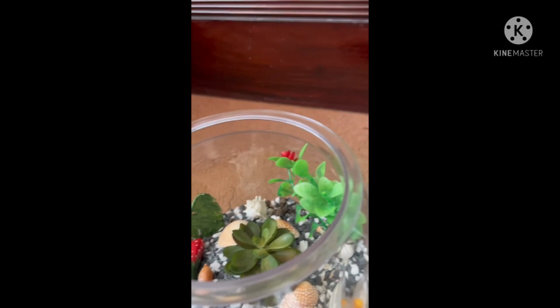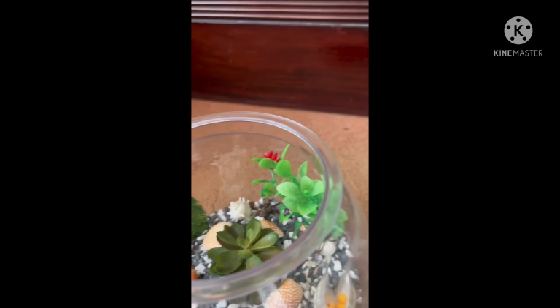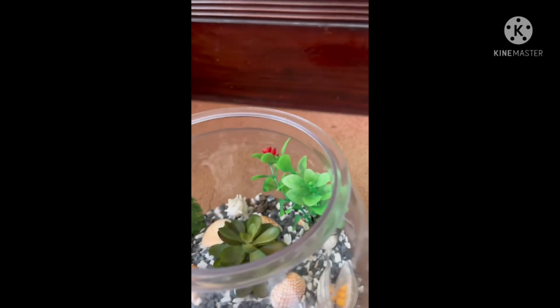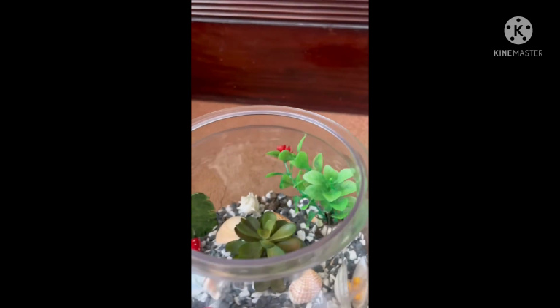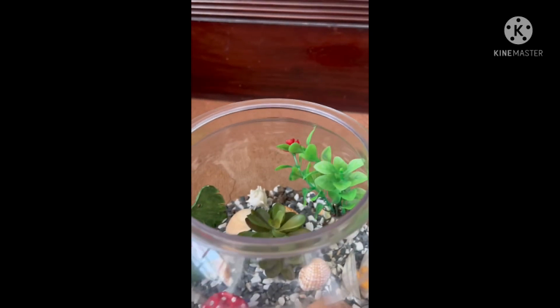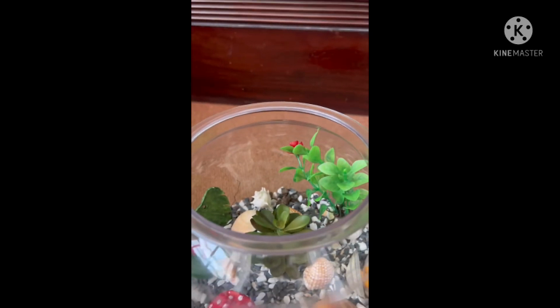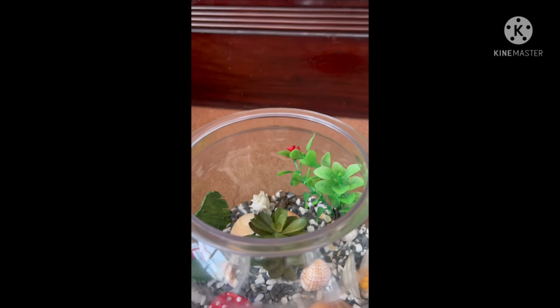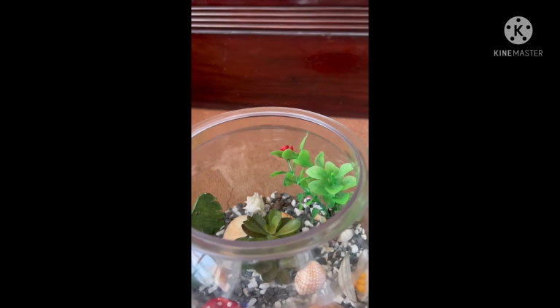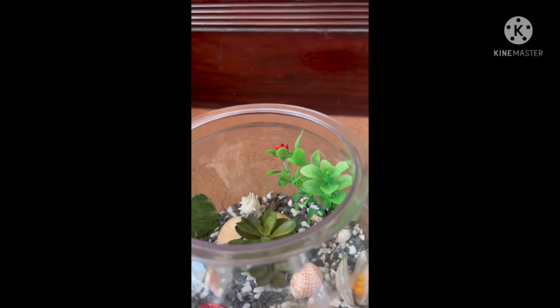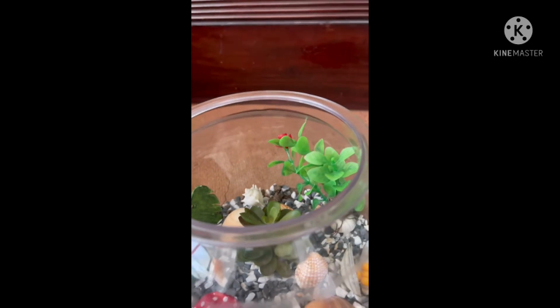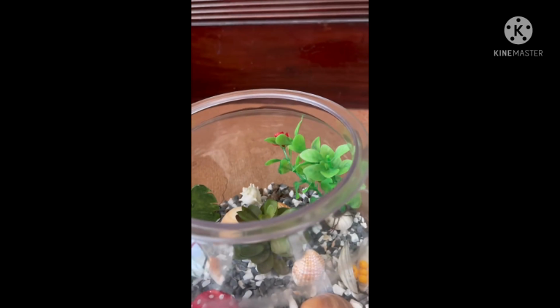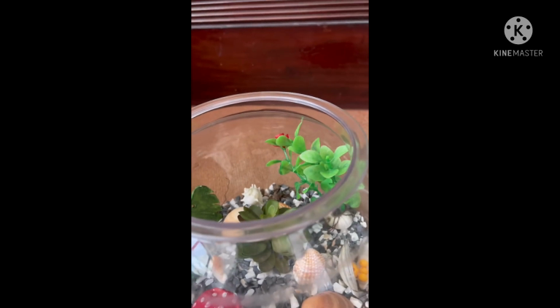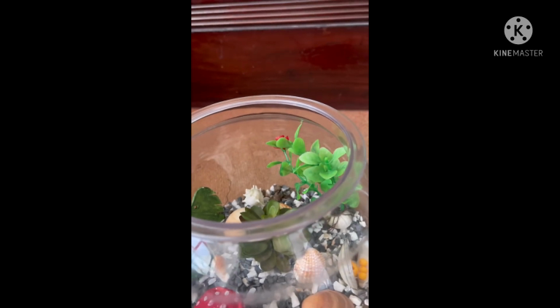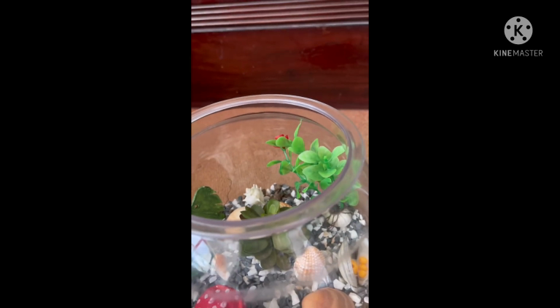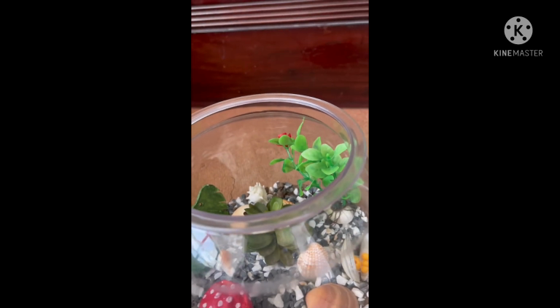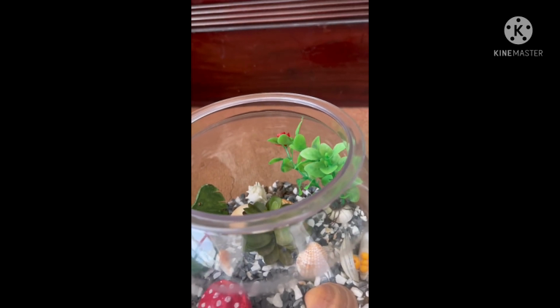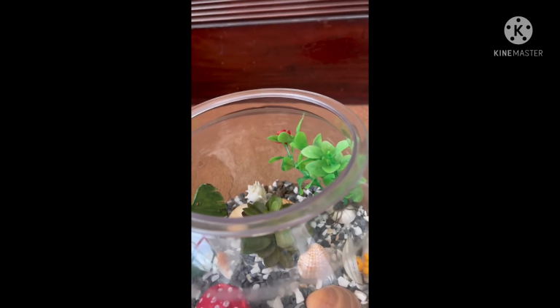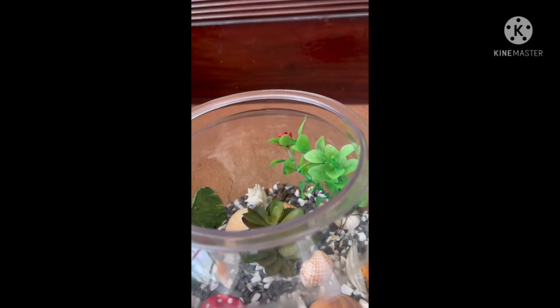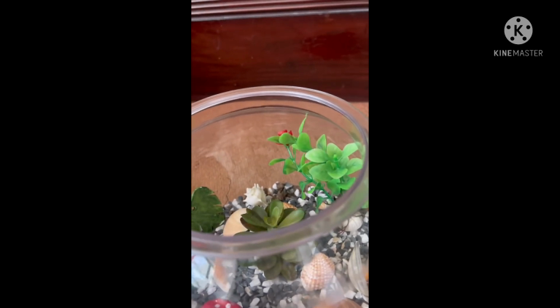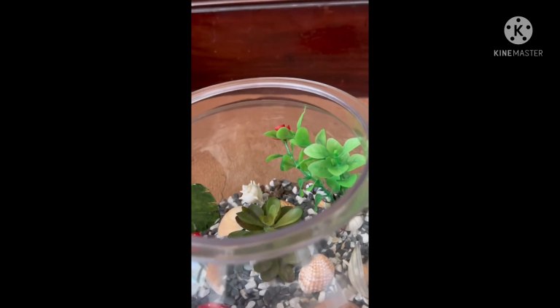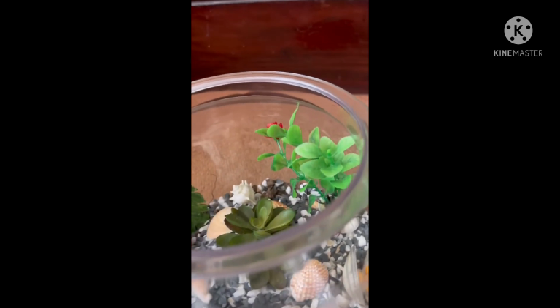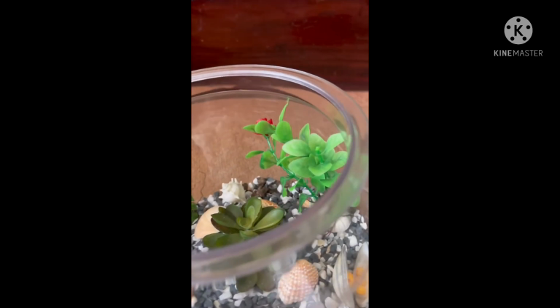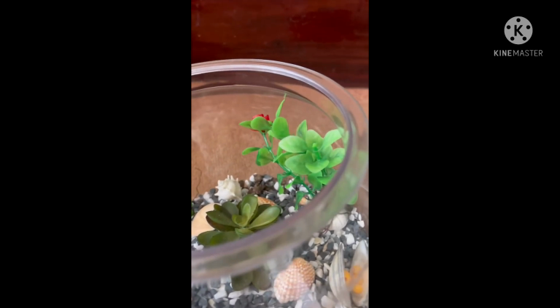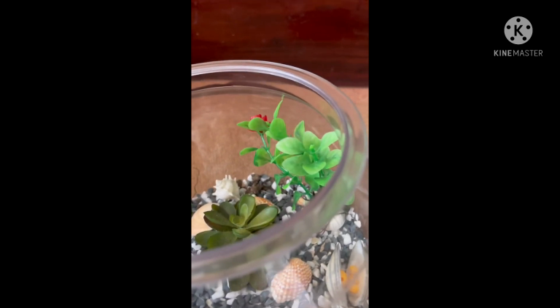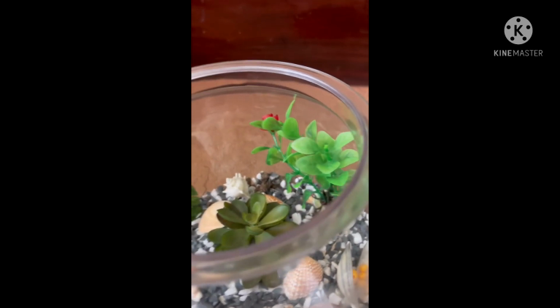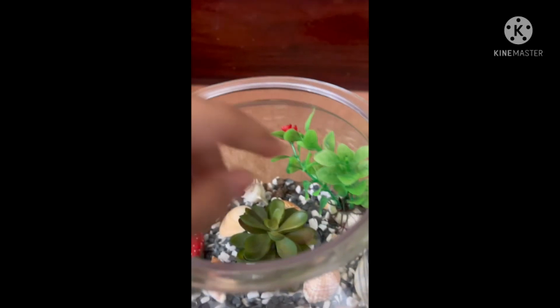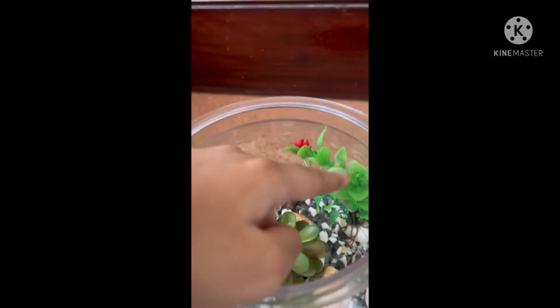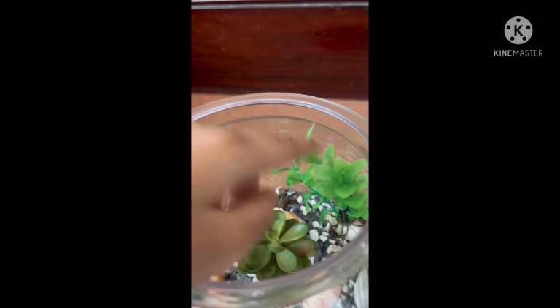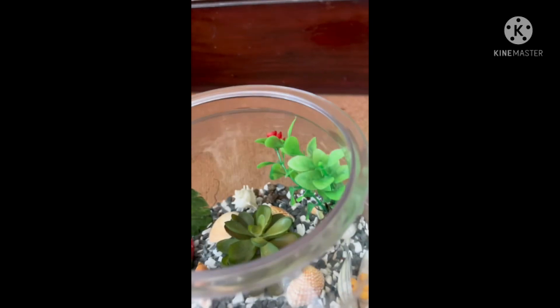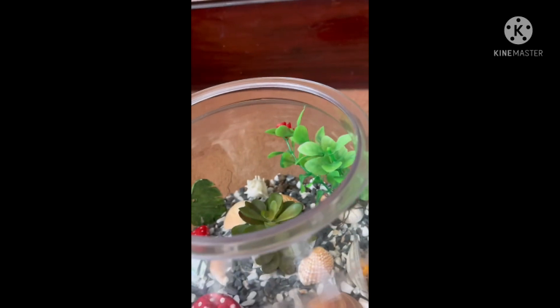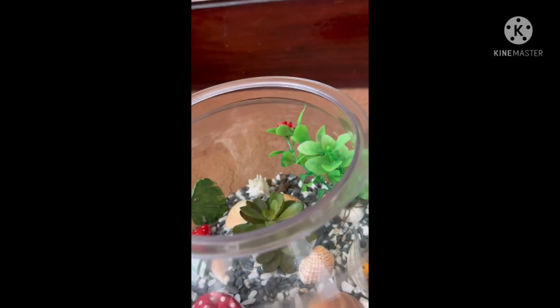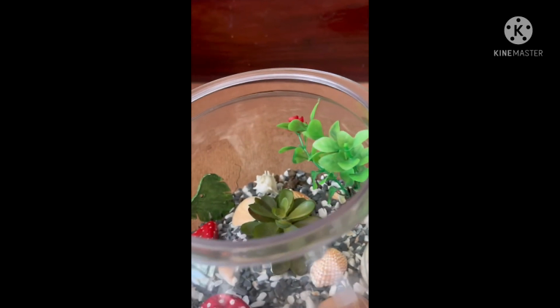I also got this plant, so I kept this inside as well.